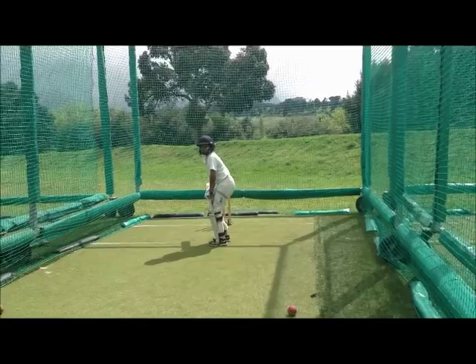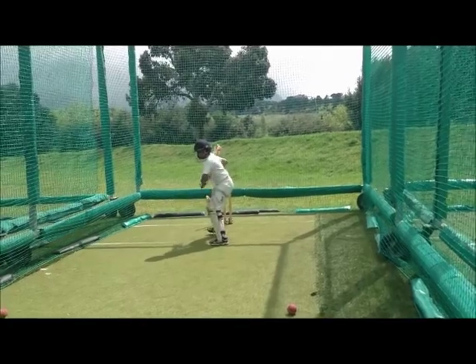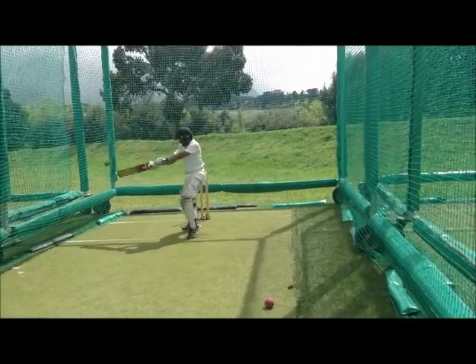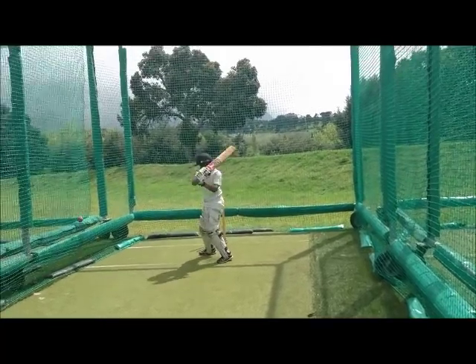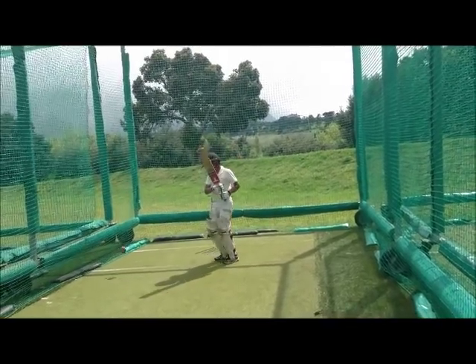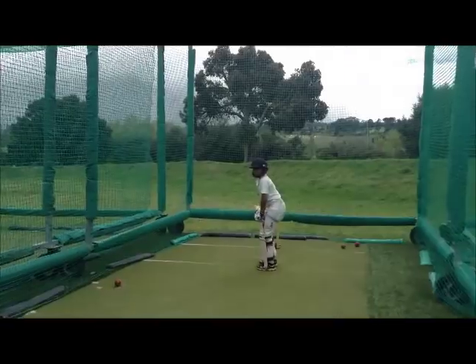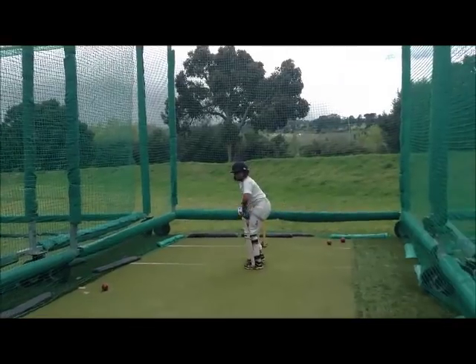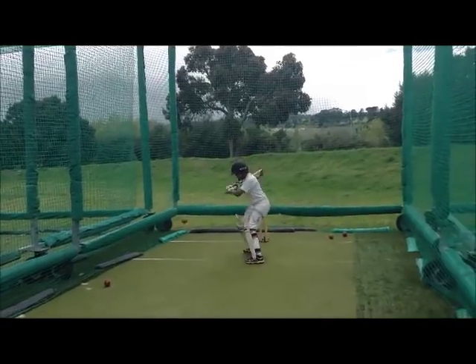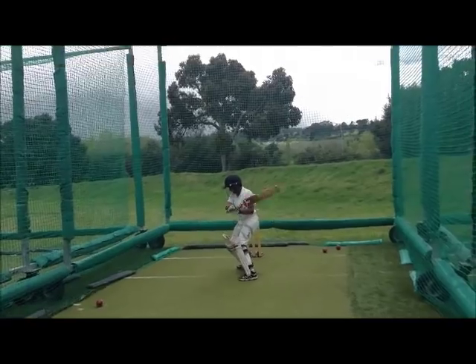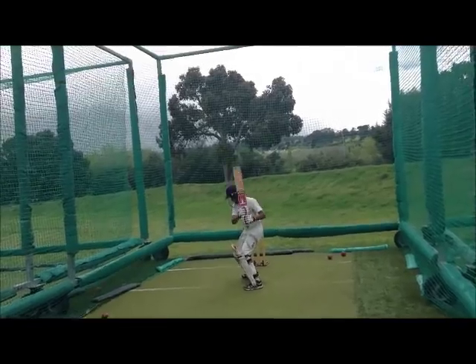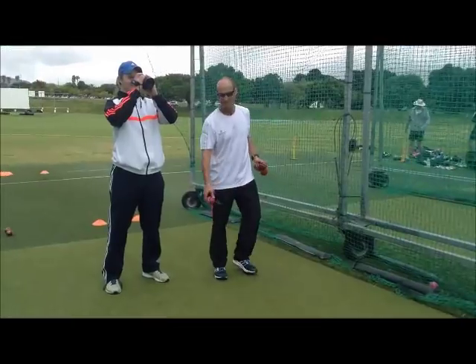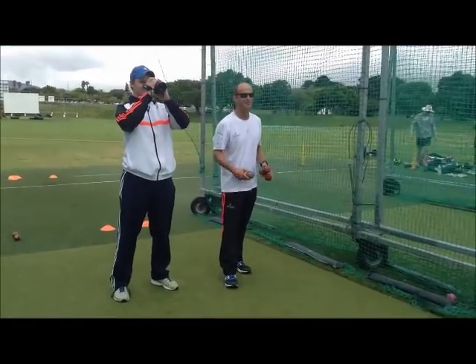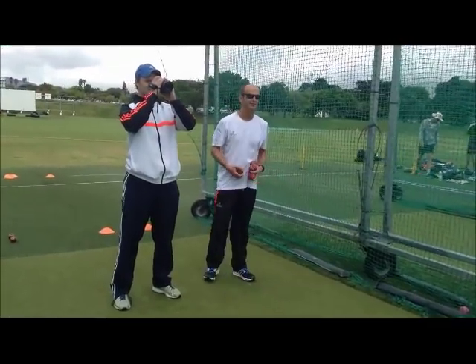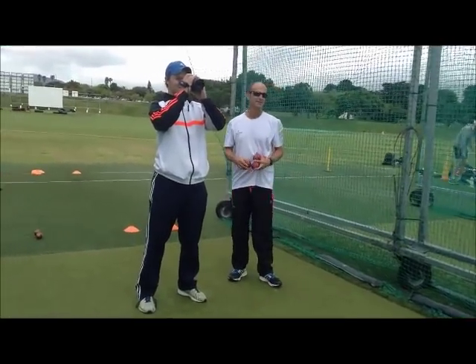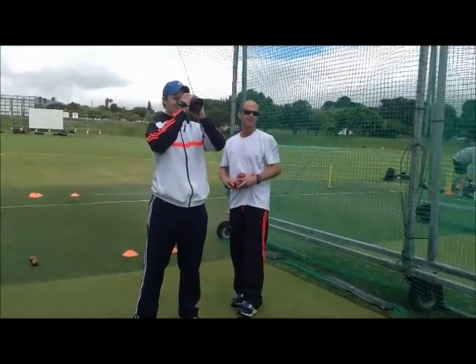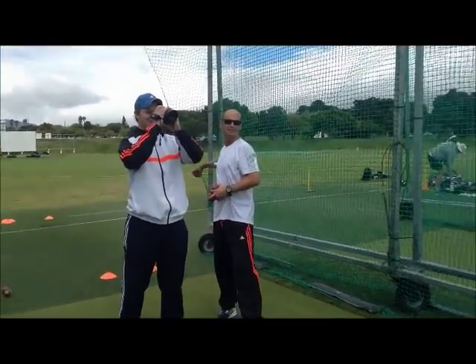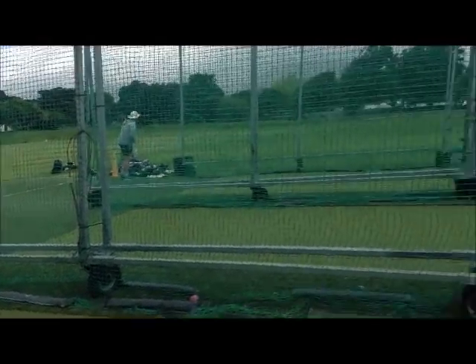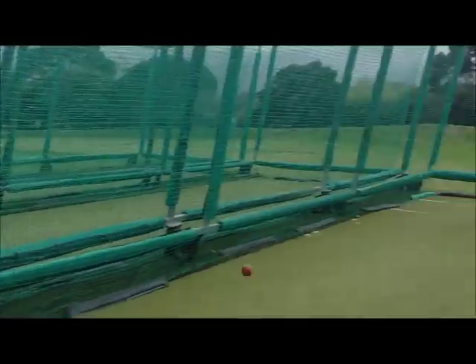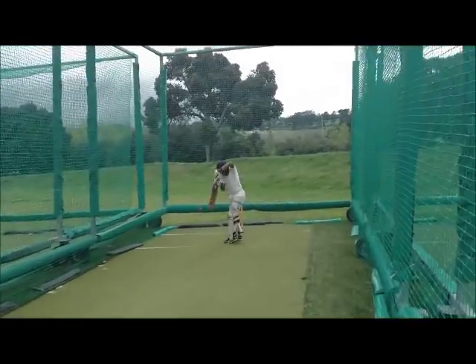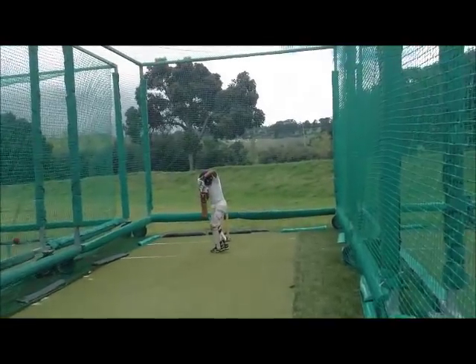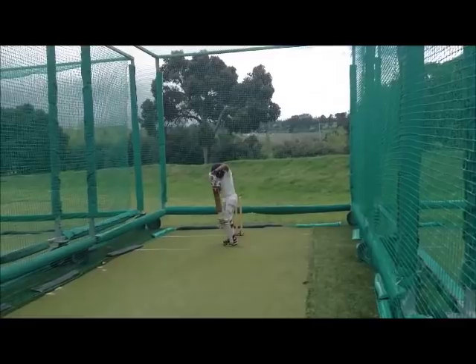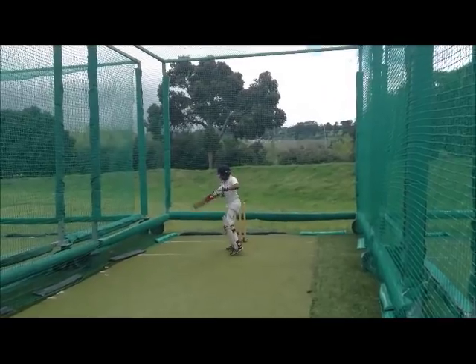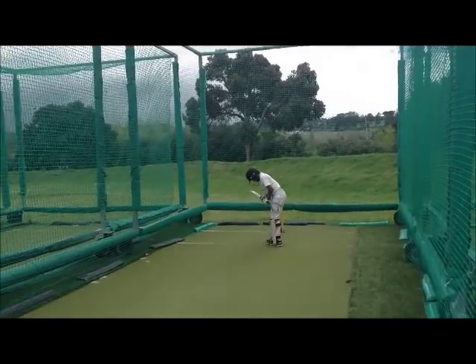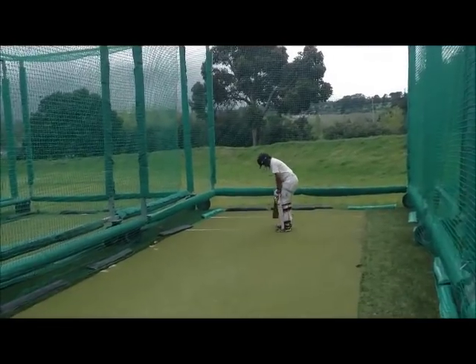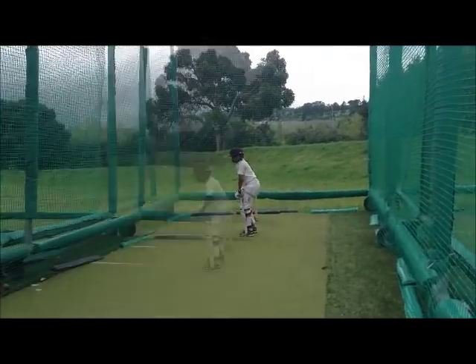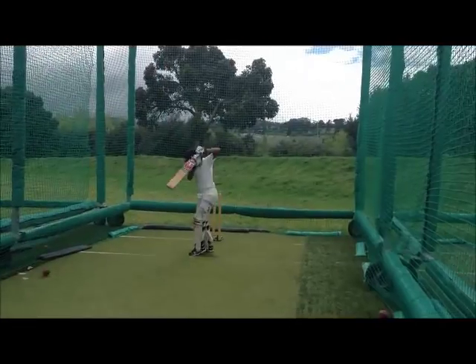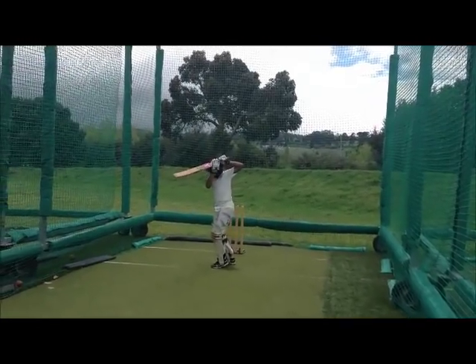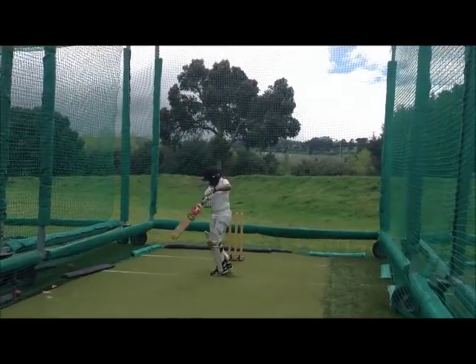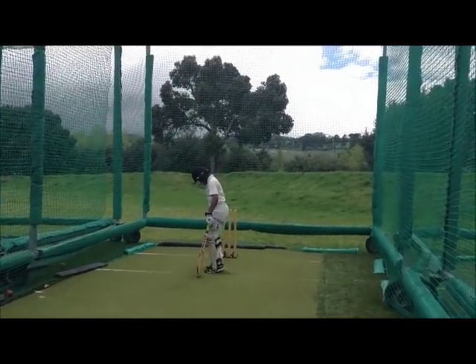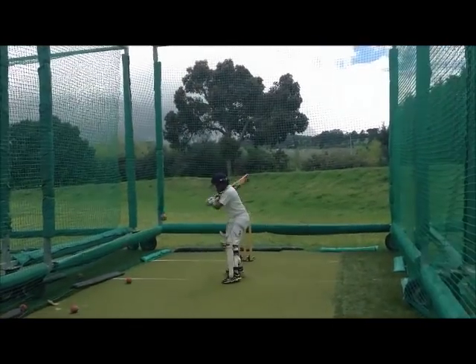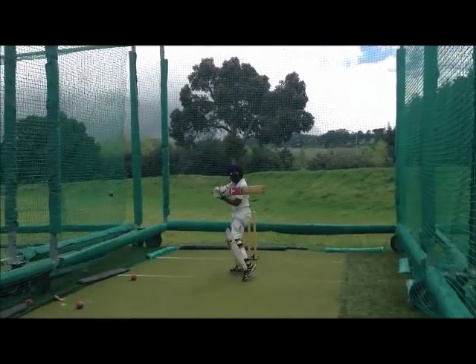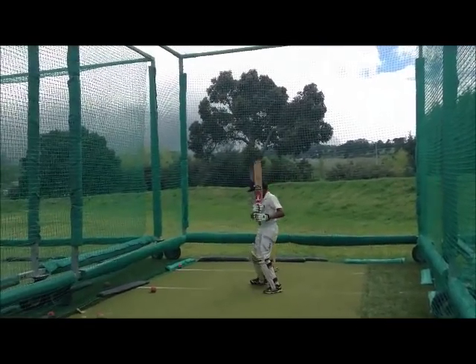Very good. Good shot. Five. One. Good shot. Nice. Good shot. There you go. Nice. Yes.